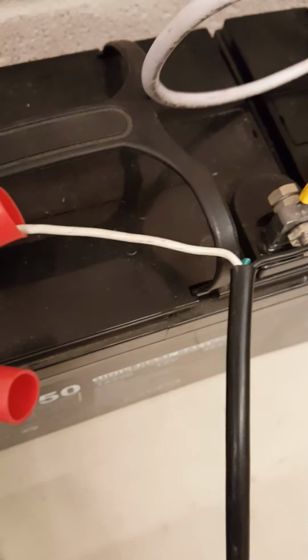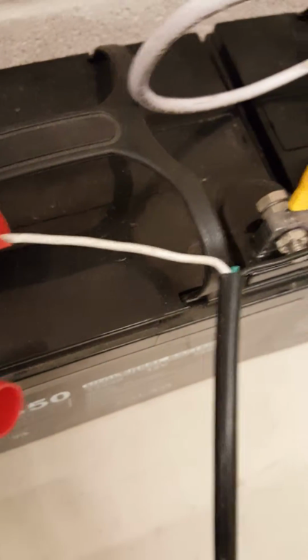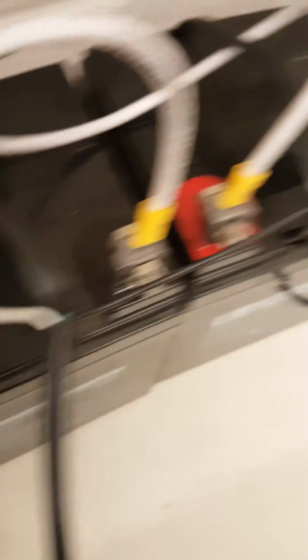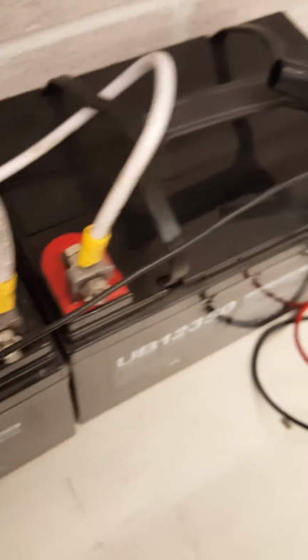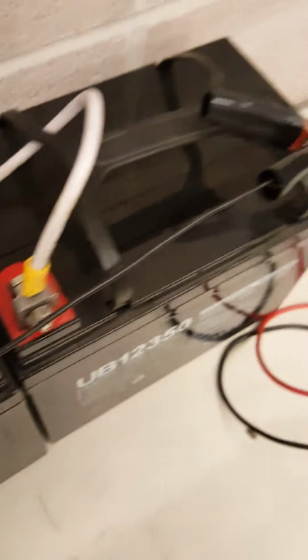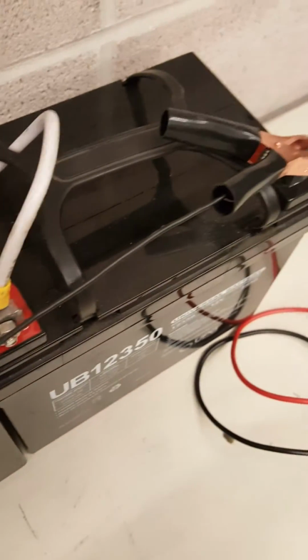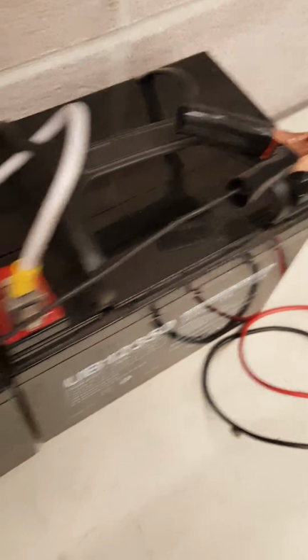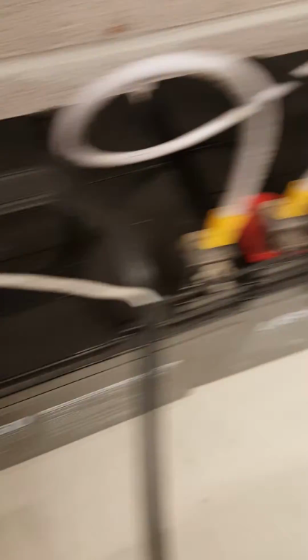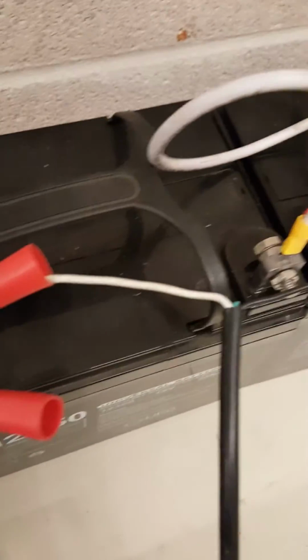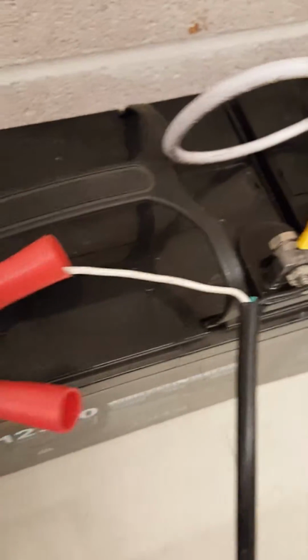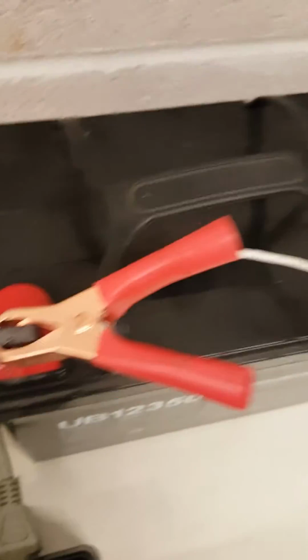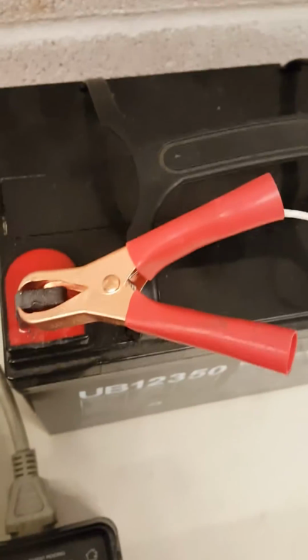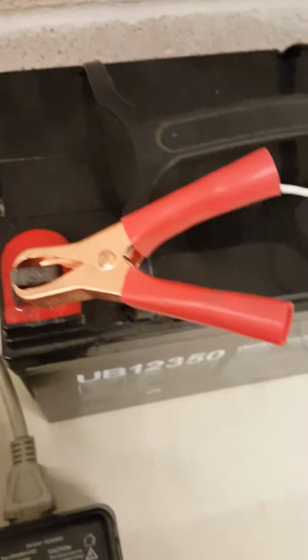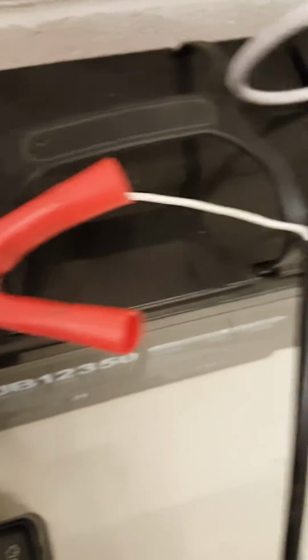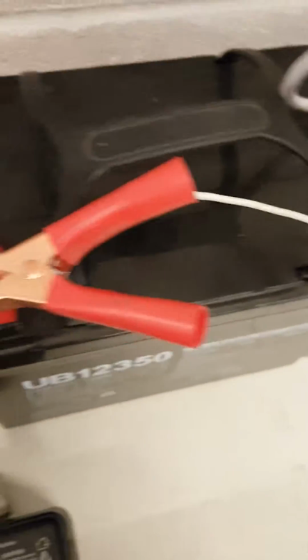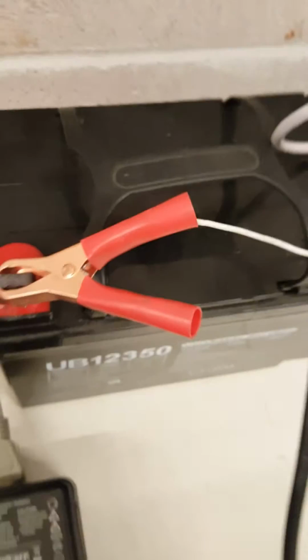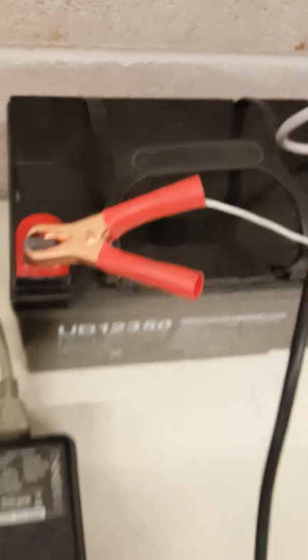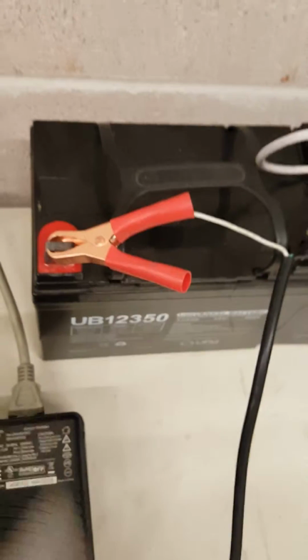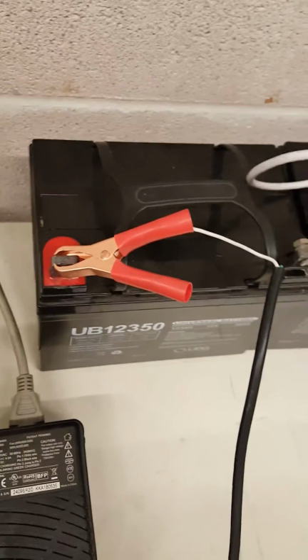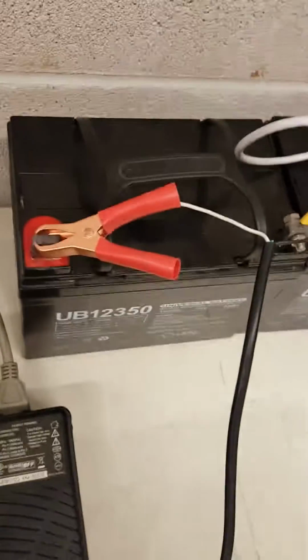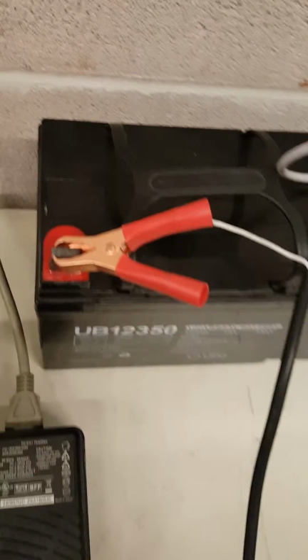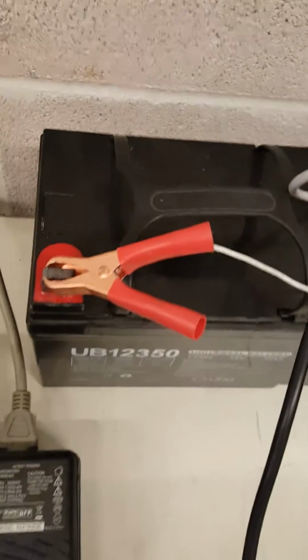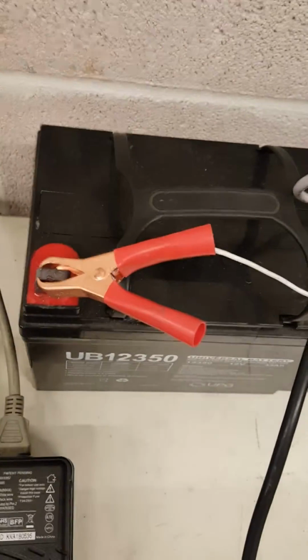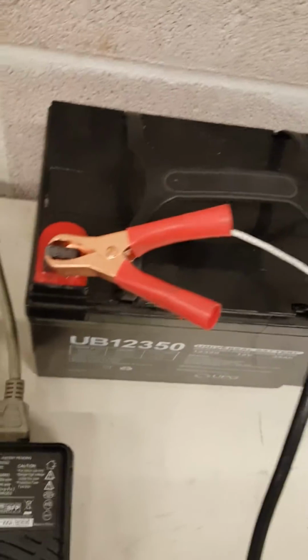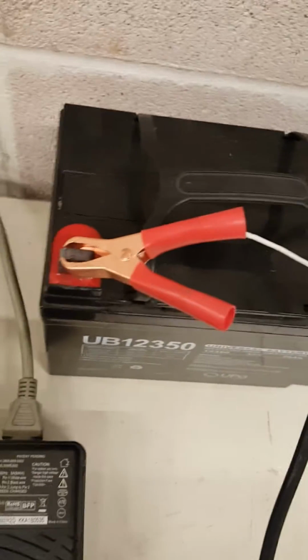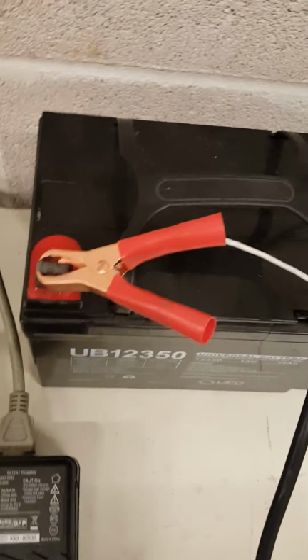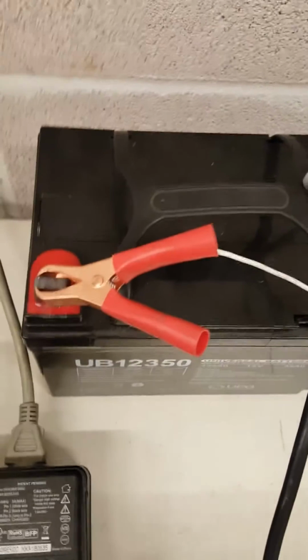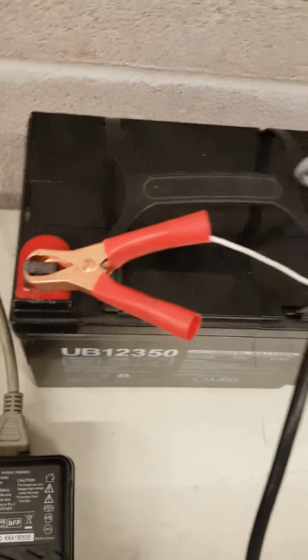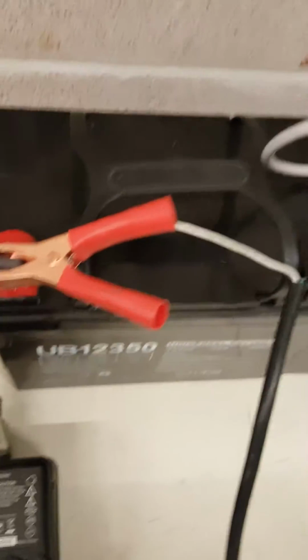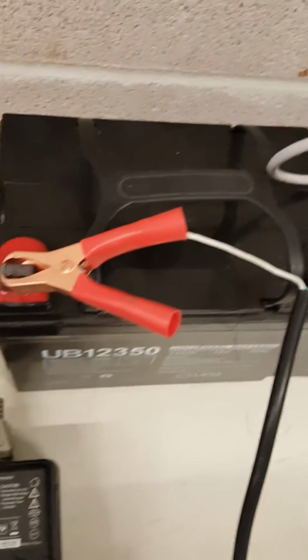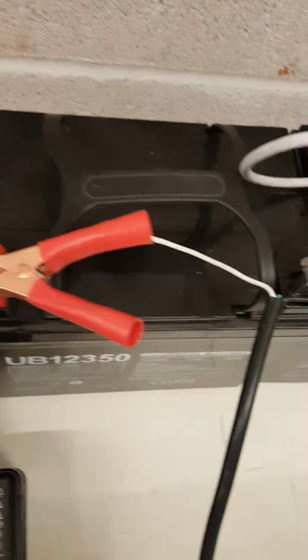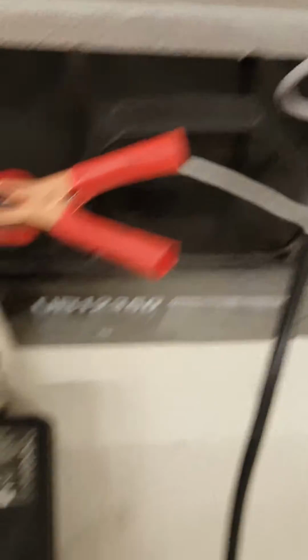Black is negative and white is positive, and you just put the clamp on — it's easy to put on the battery.